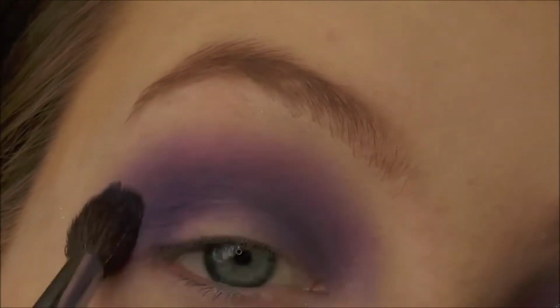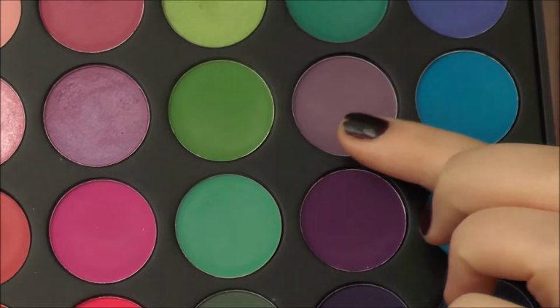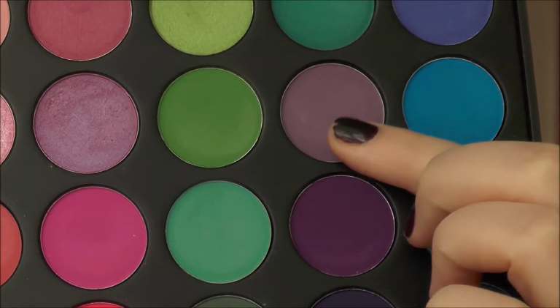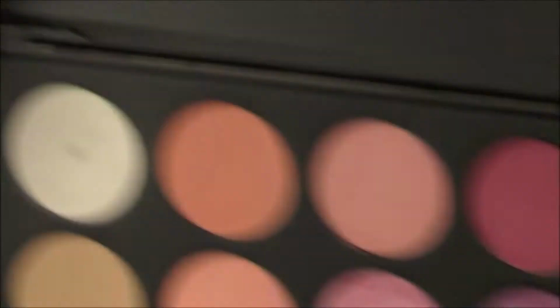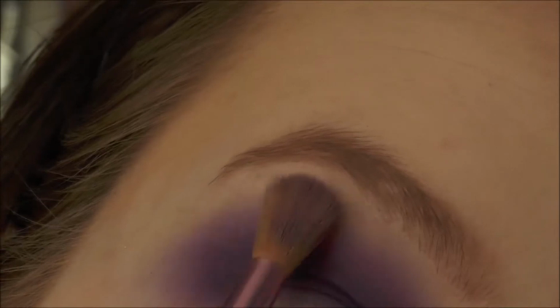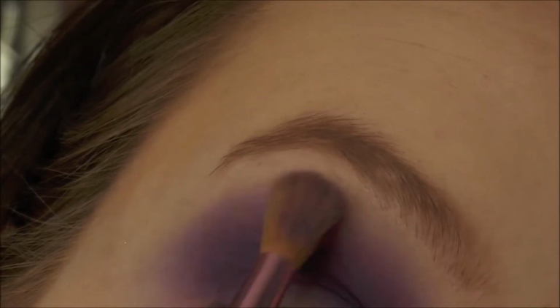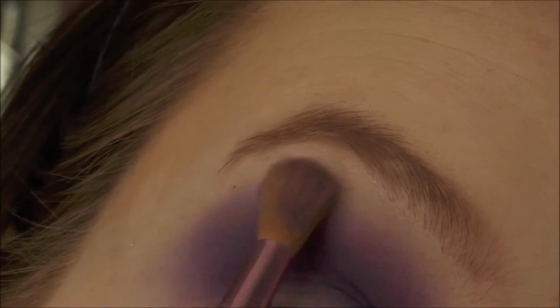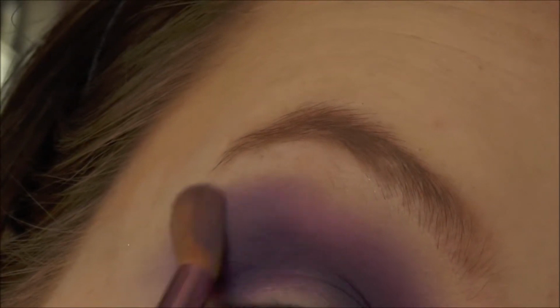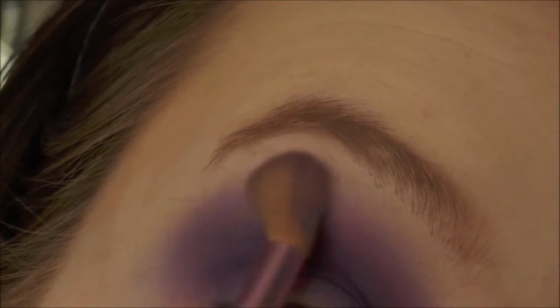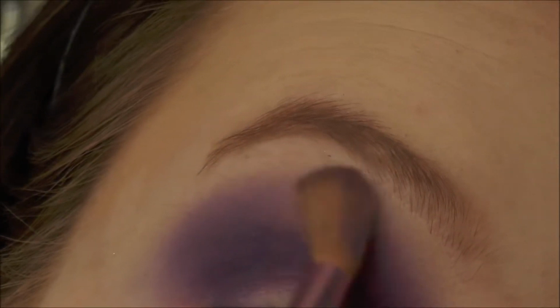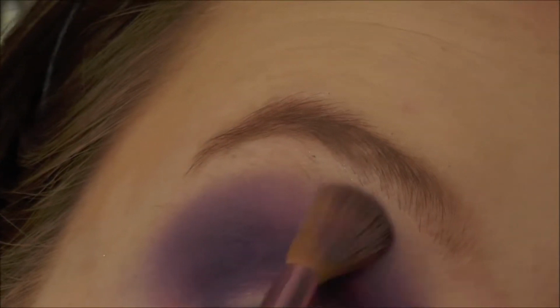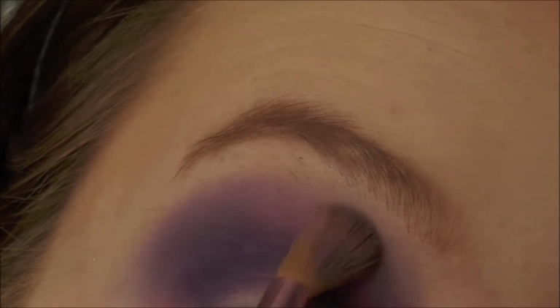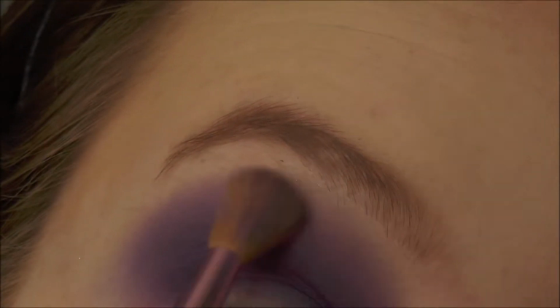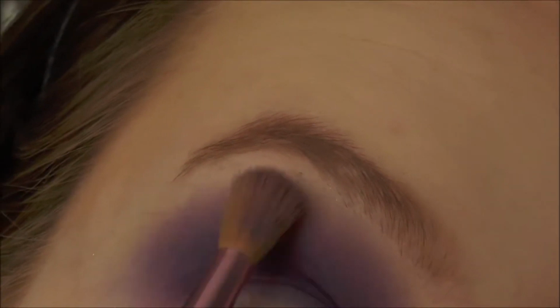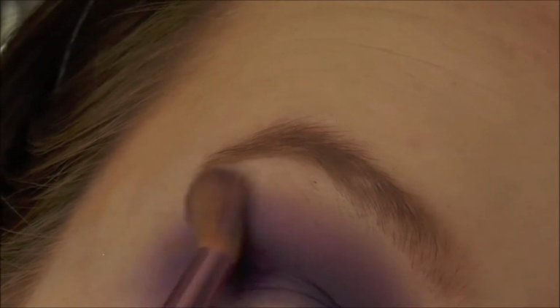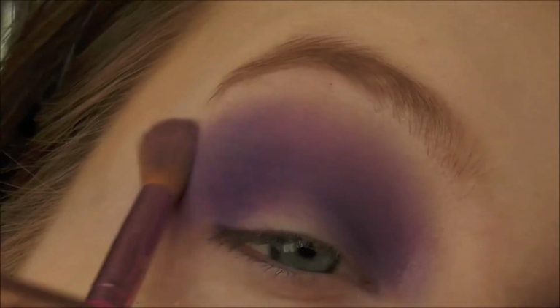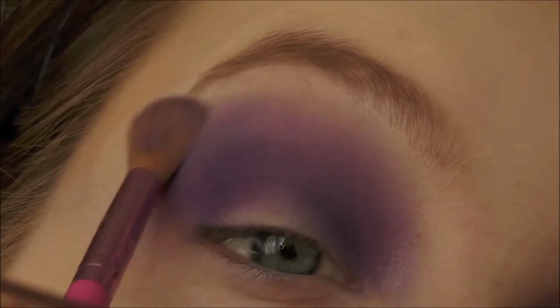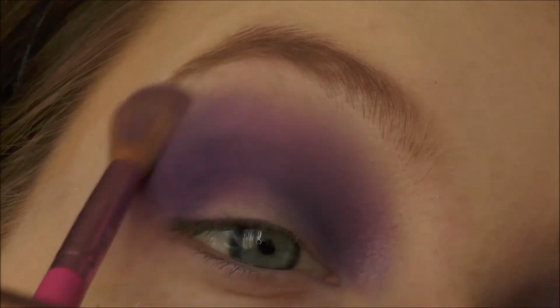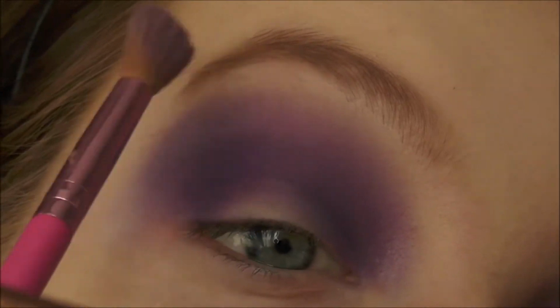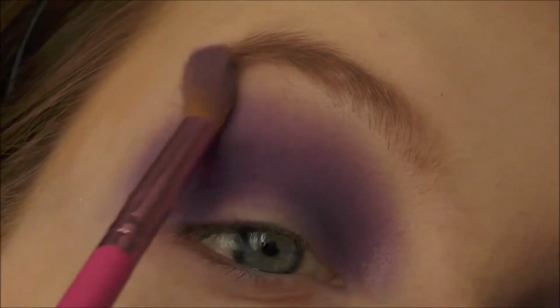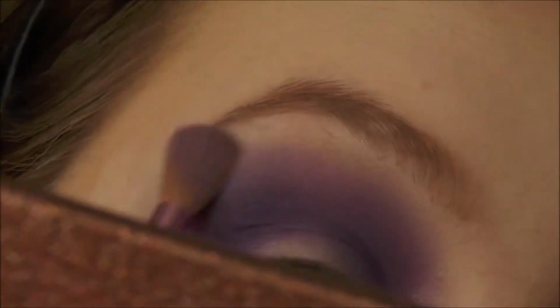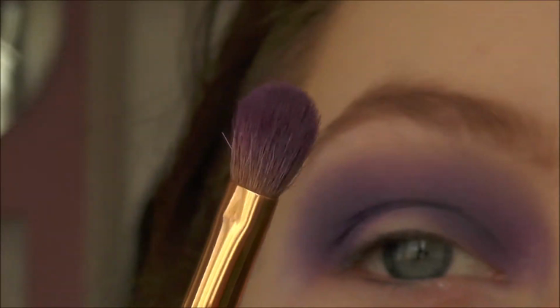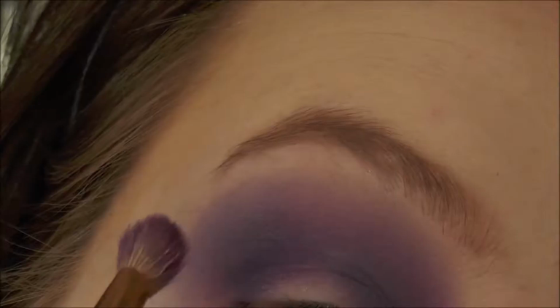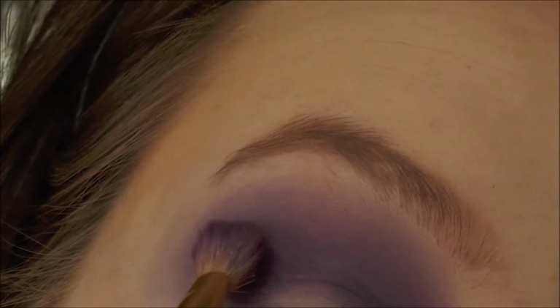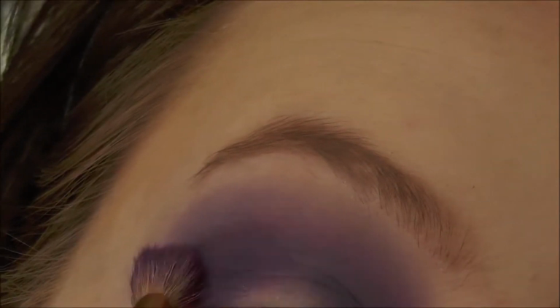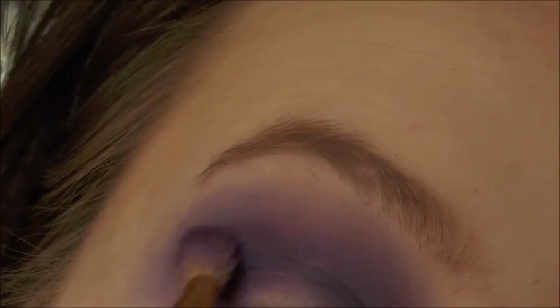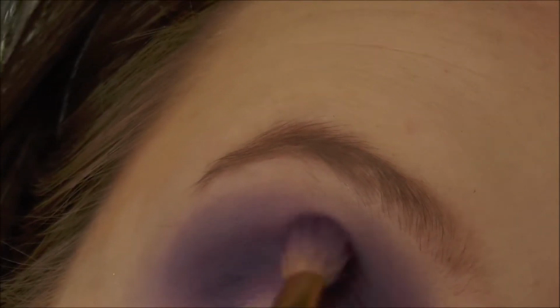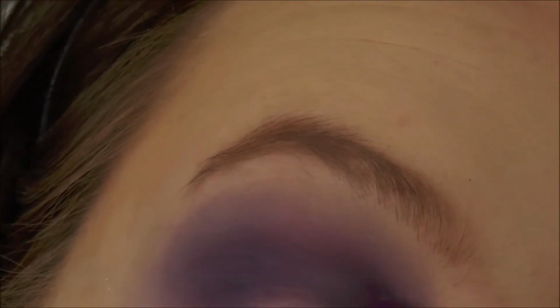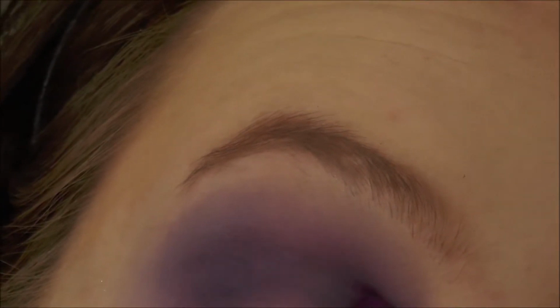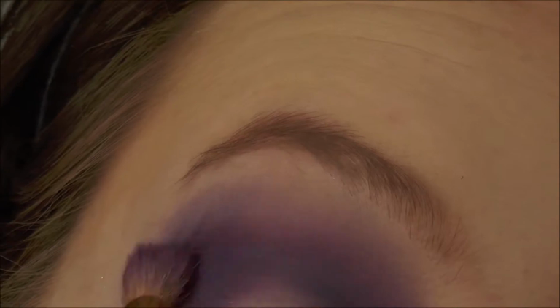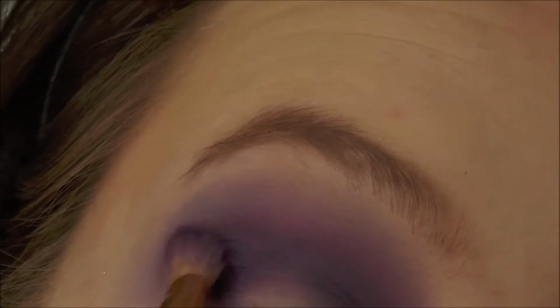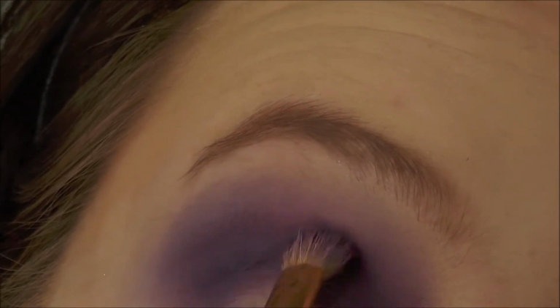Now taking the lightest purple colour and blending out the edges of the other shades with that colour. Then dipping back into the other shades used just to bring the vividness of the purple back.